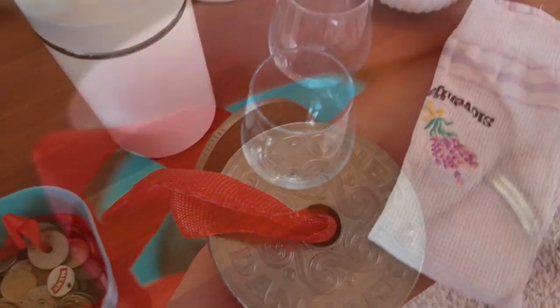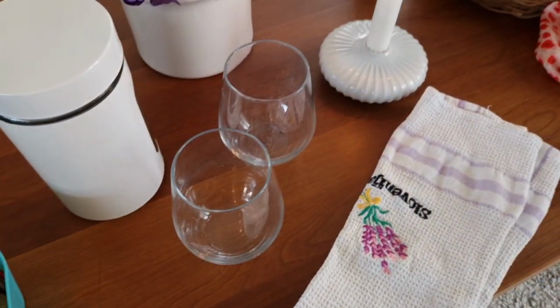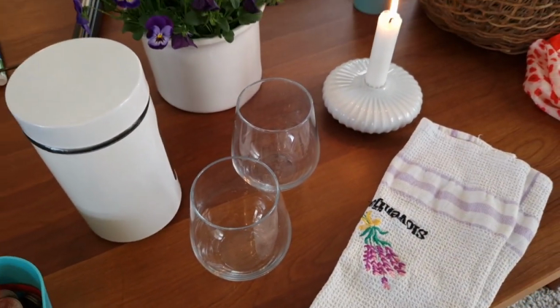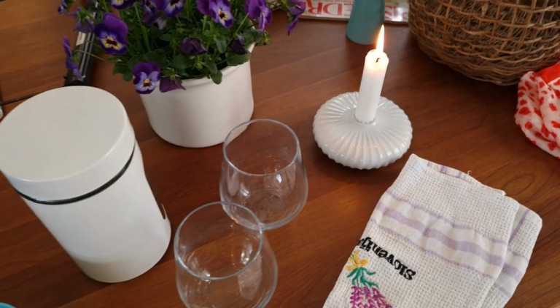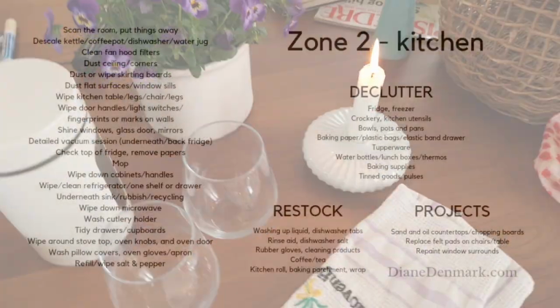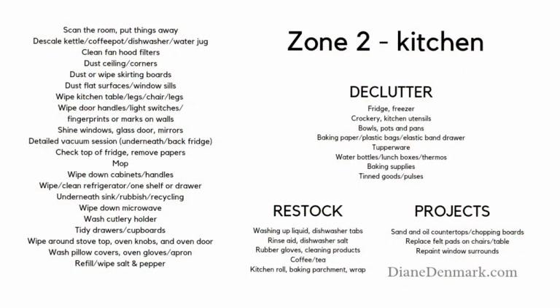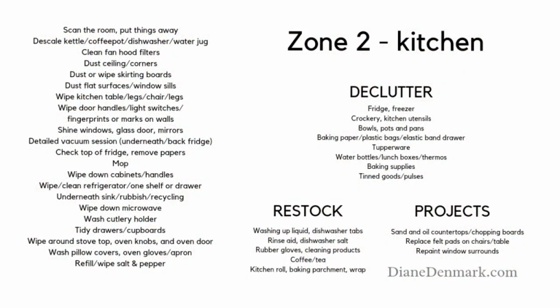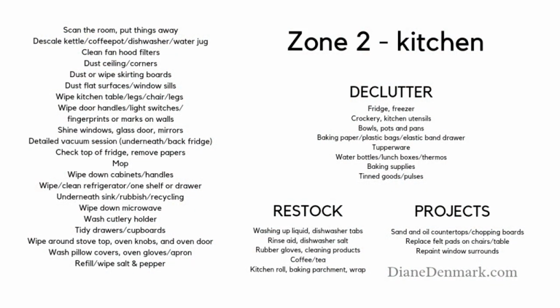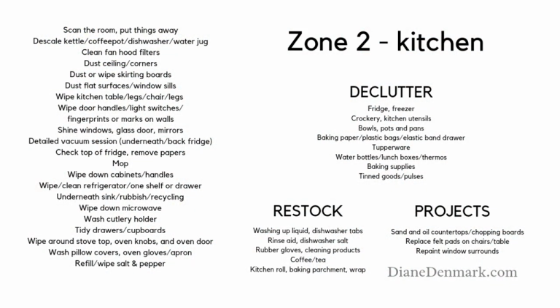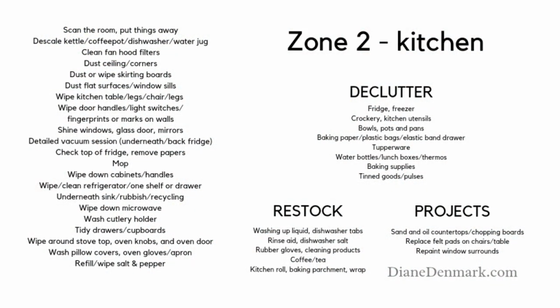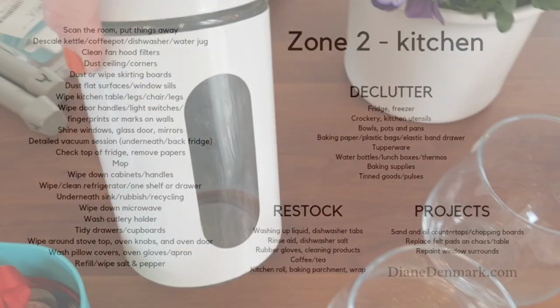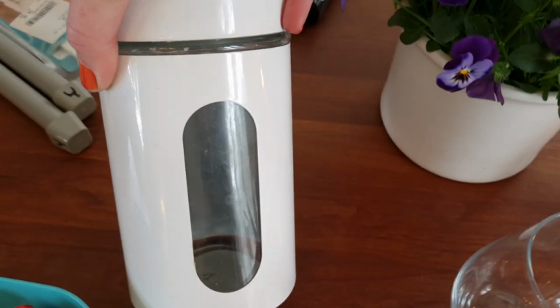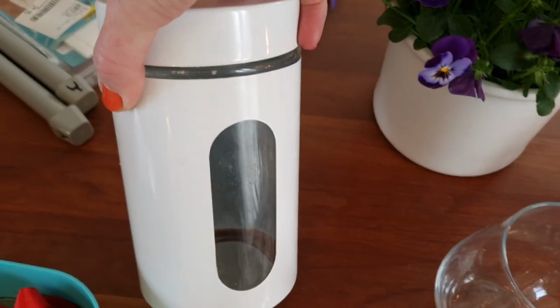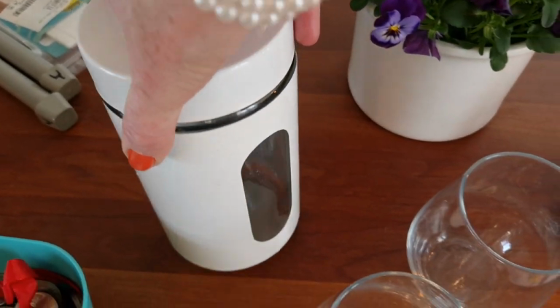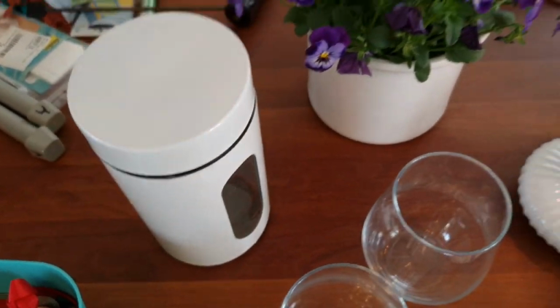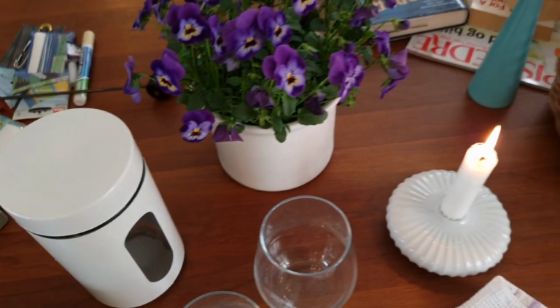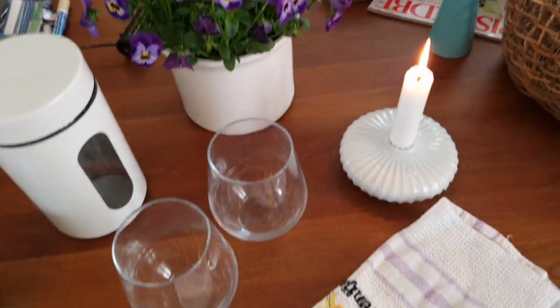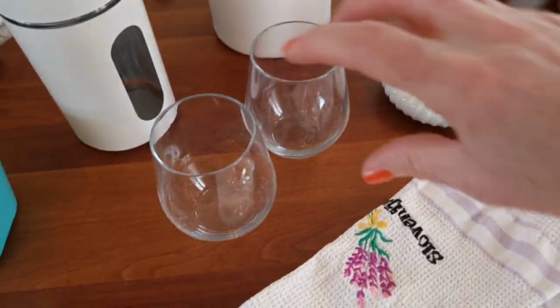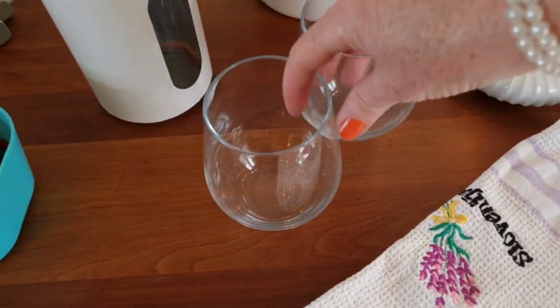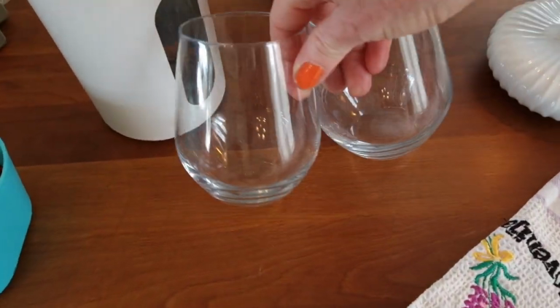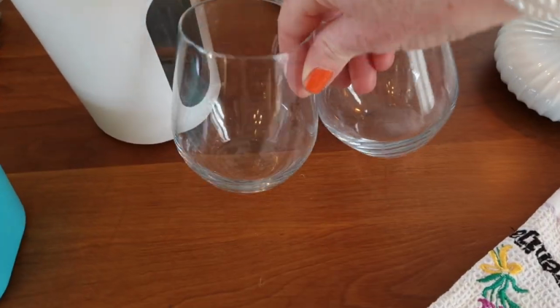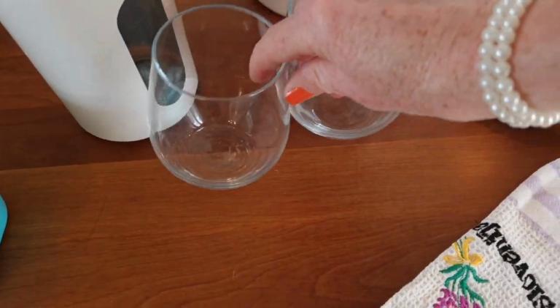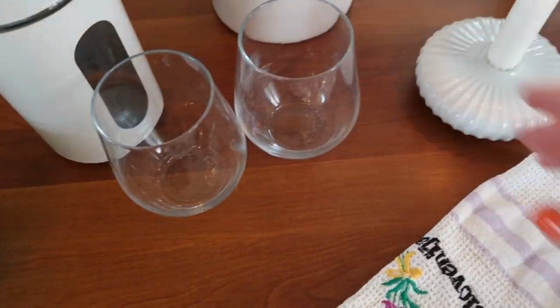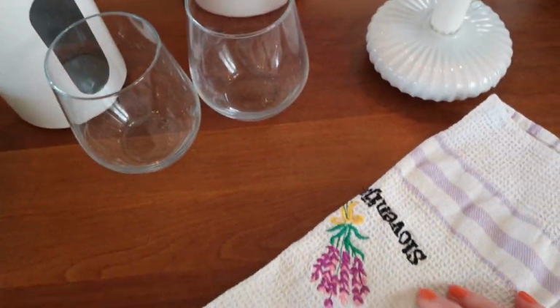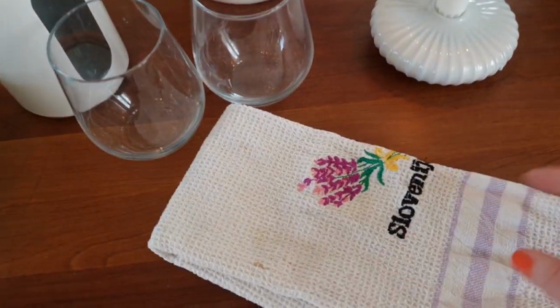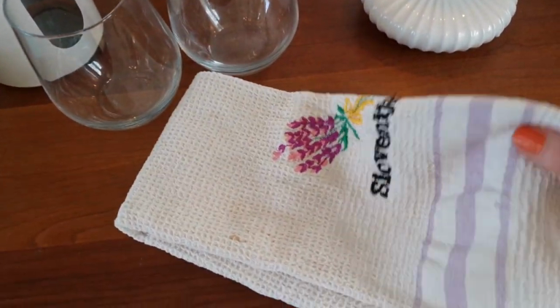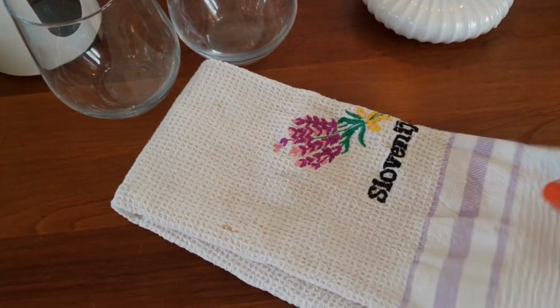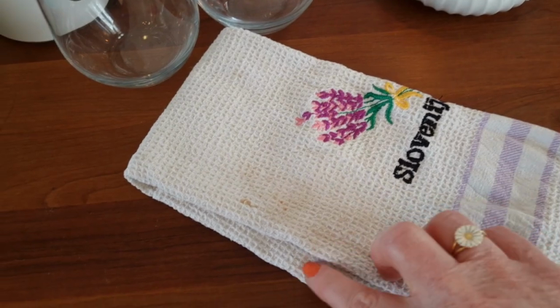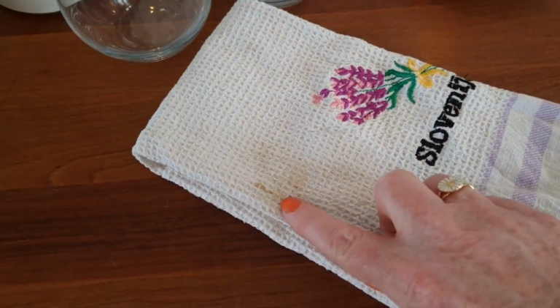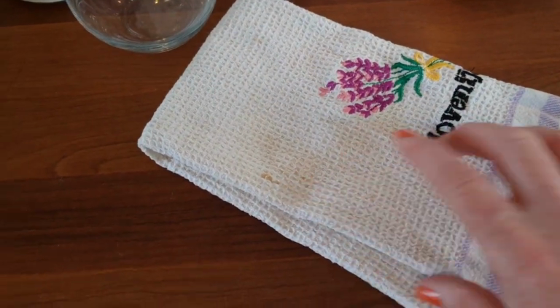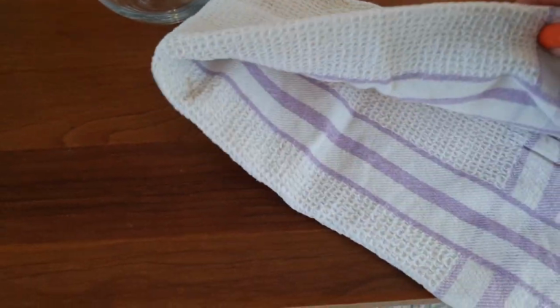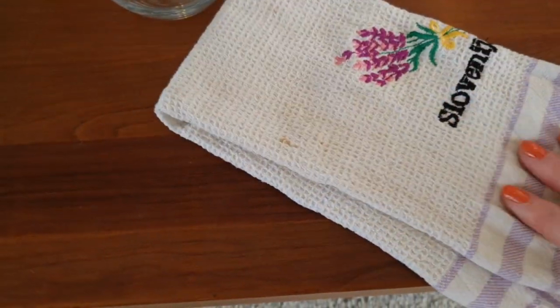Fly Lady Zone 2 — that's the zone we're working on this week. I've got a jar that I don't need for storage anymore, a couple of random glasses that I don't like, and also a tea towel.